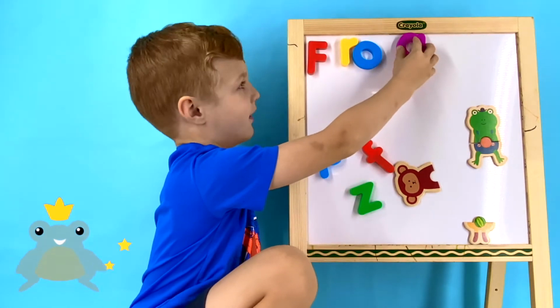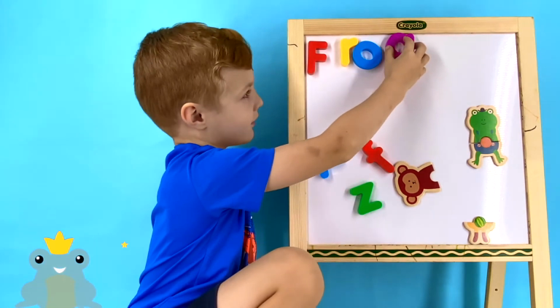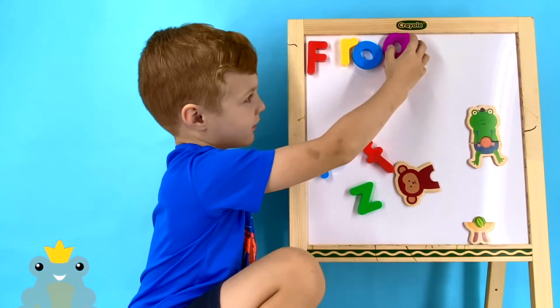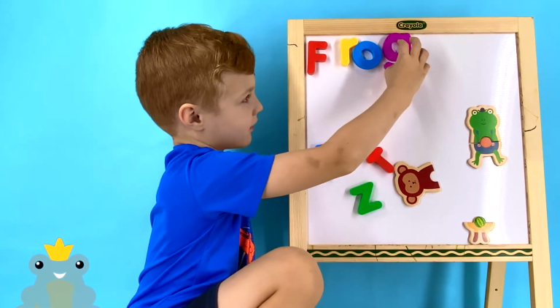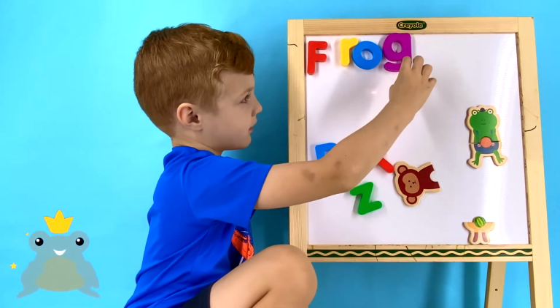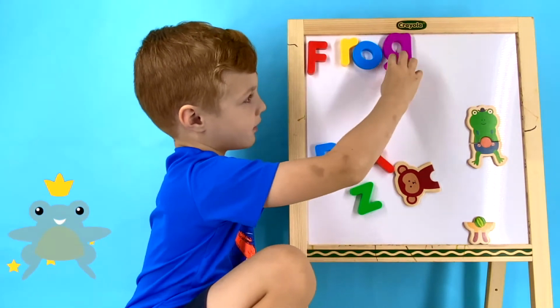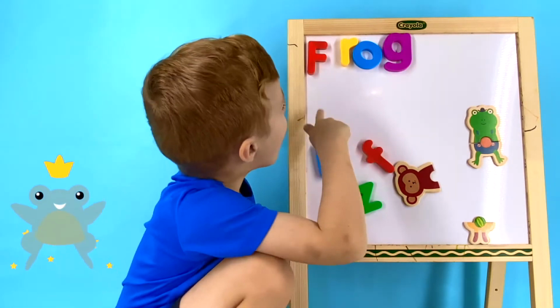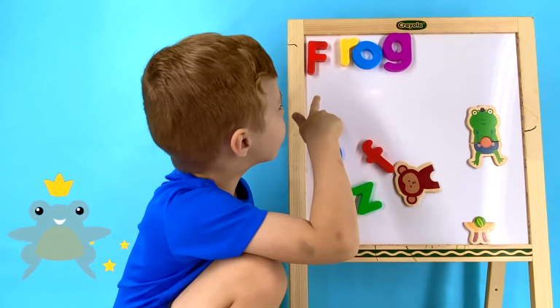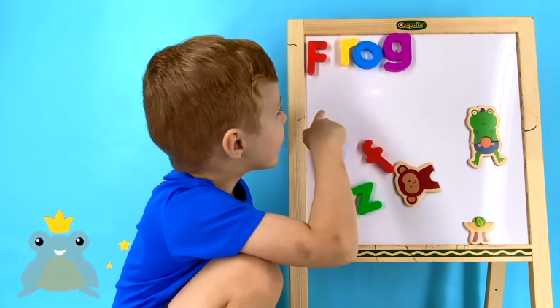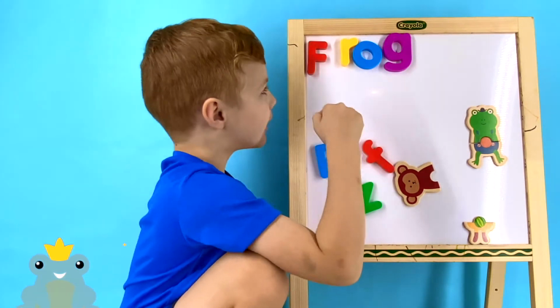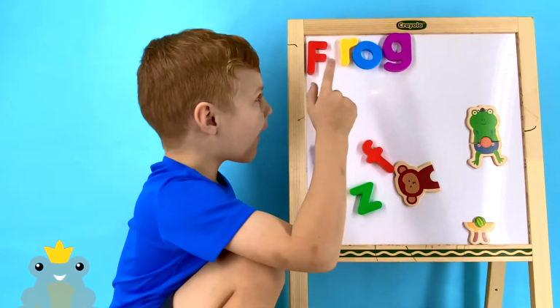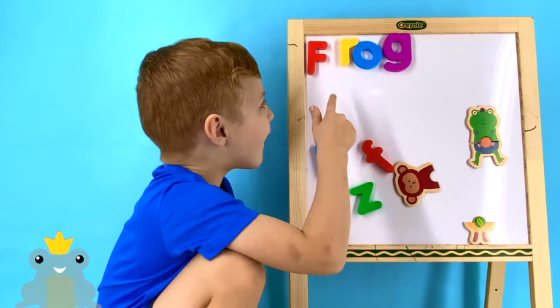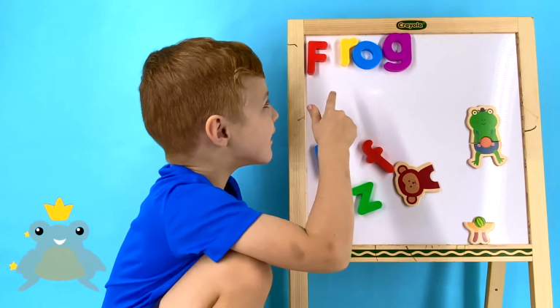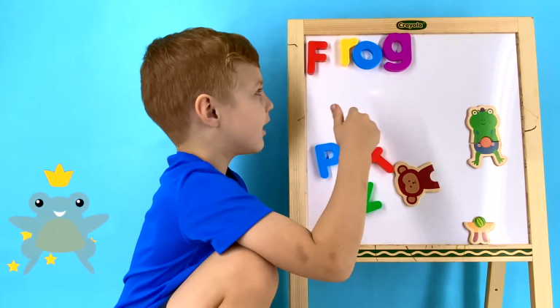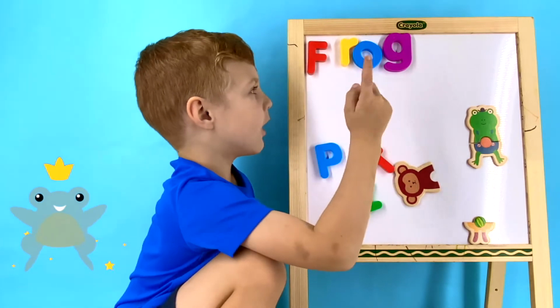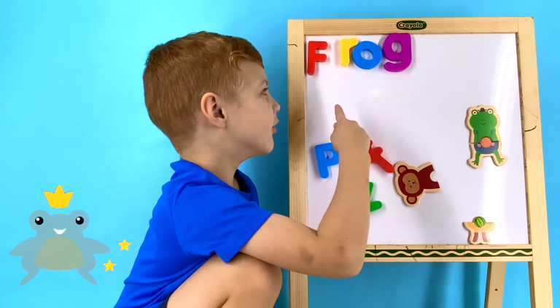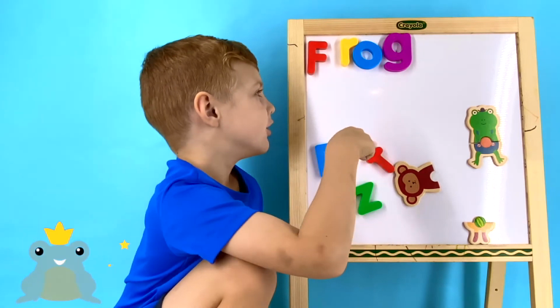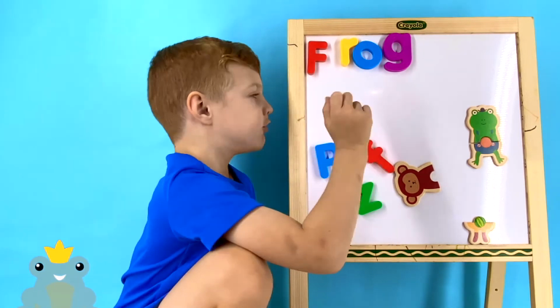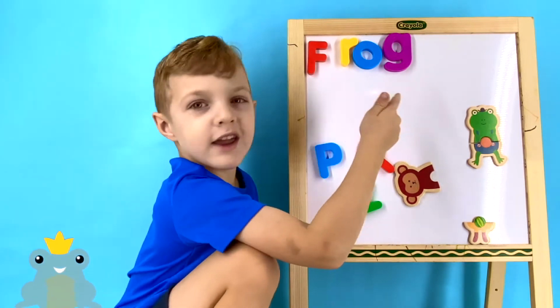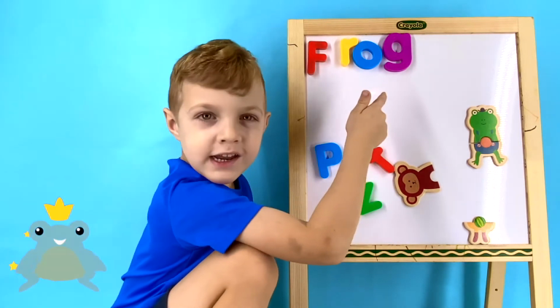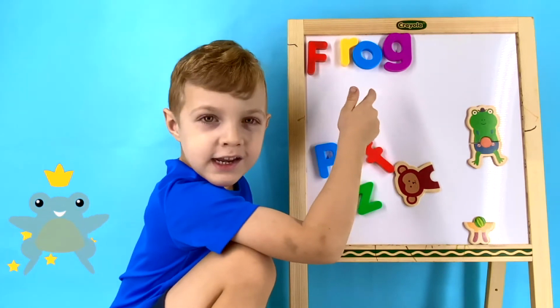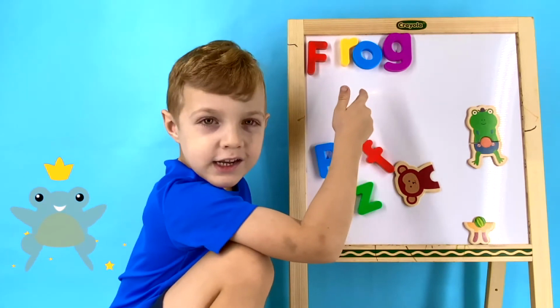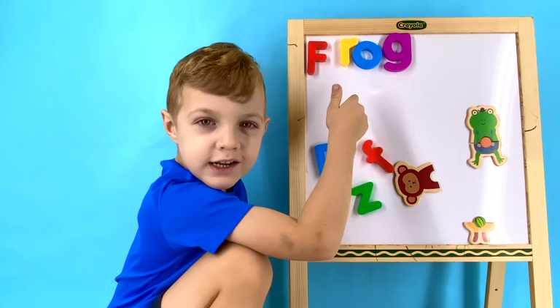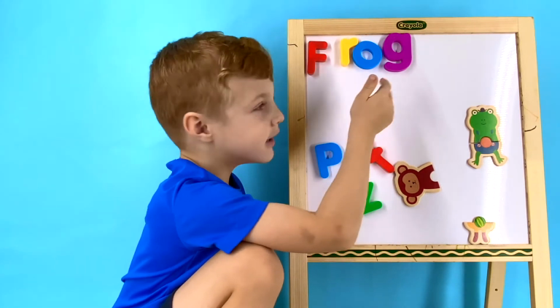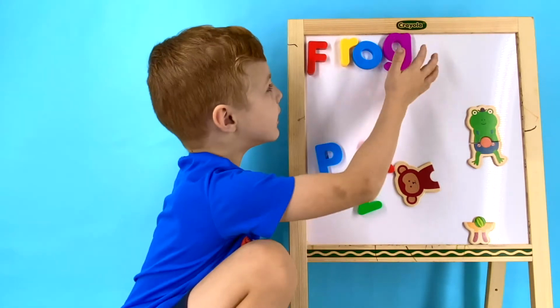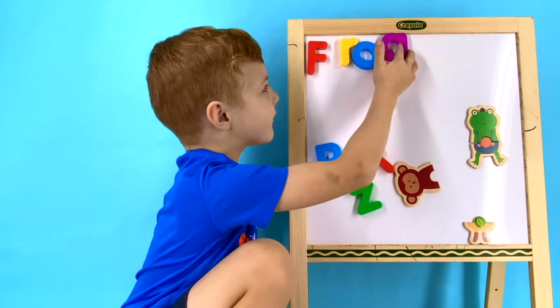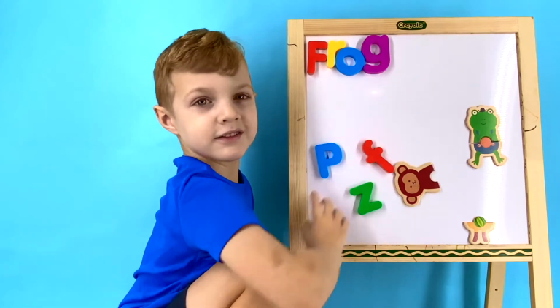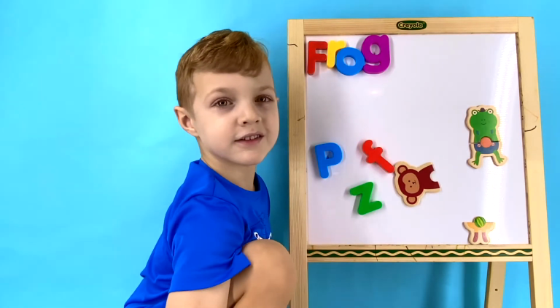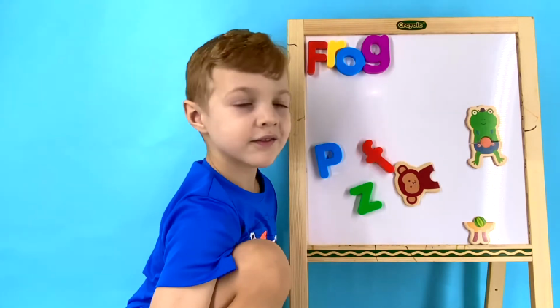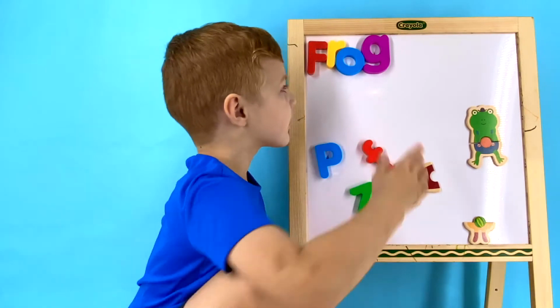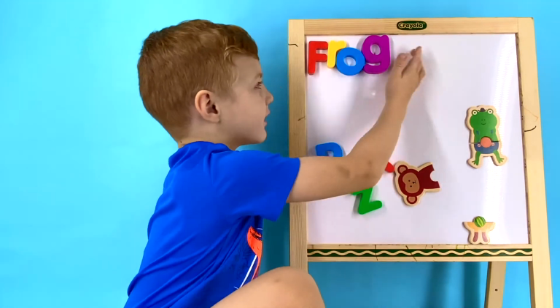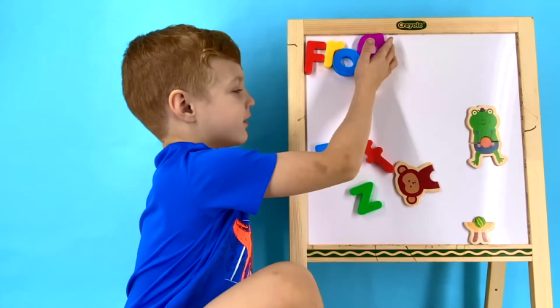Can you tell me what letters are in frog? F, R, O, G. Great job, Wyatt! Let's clear it off and start with our next word.